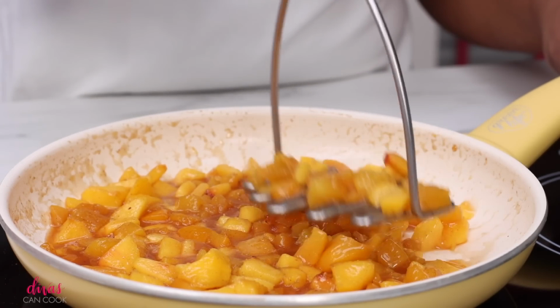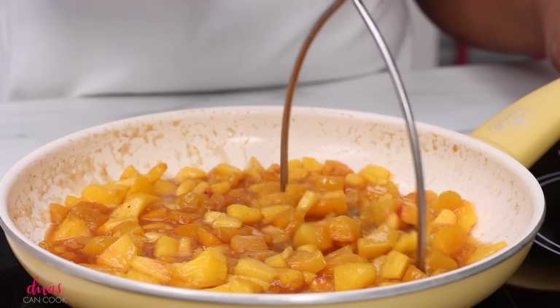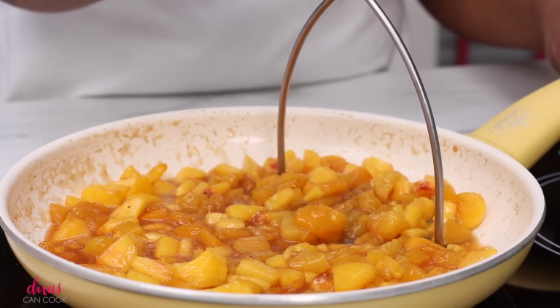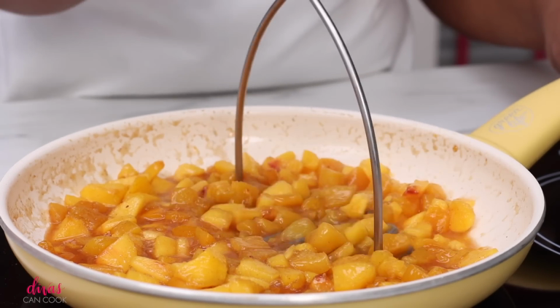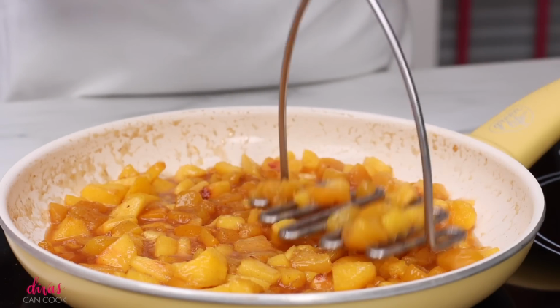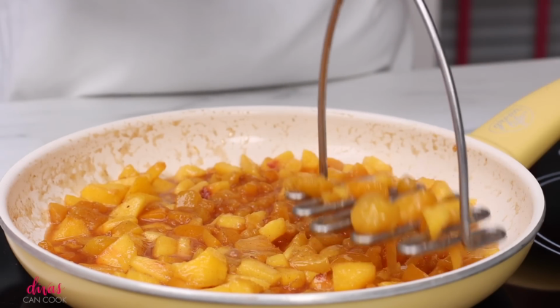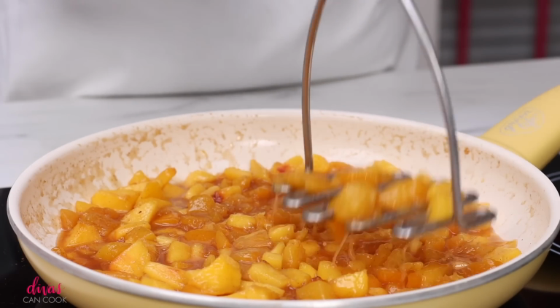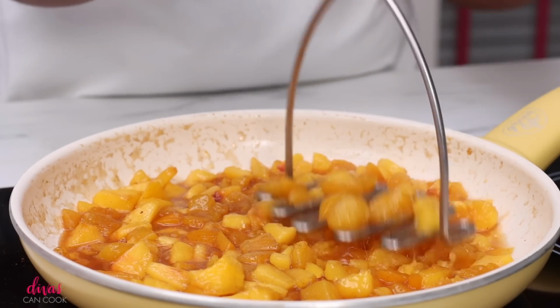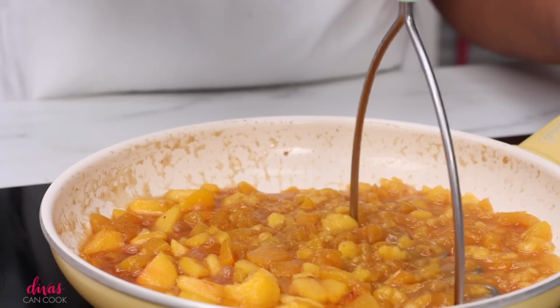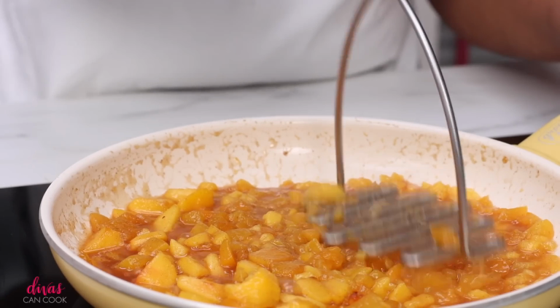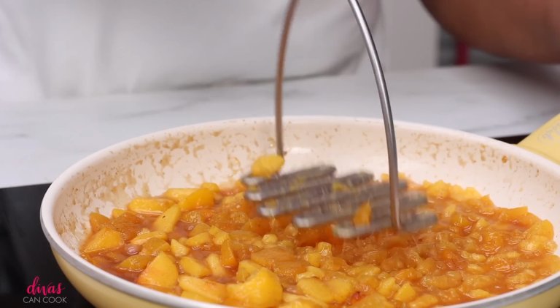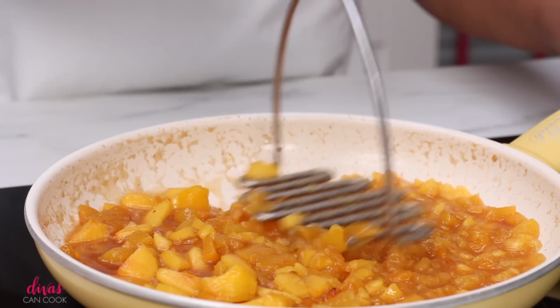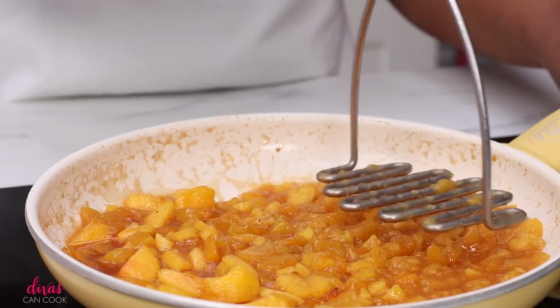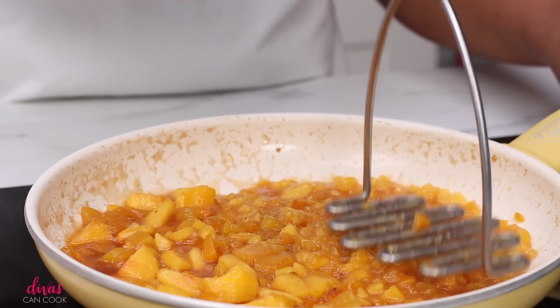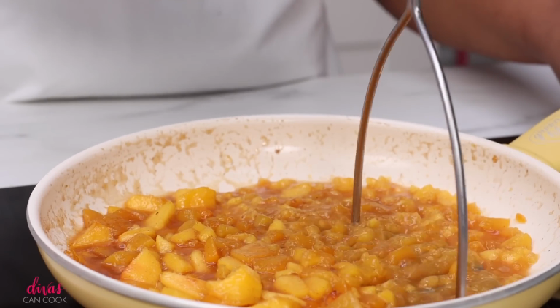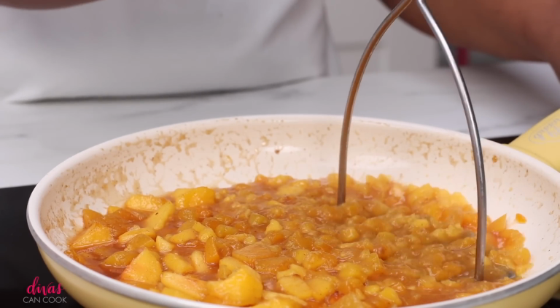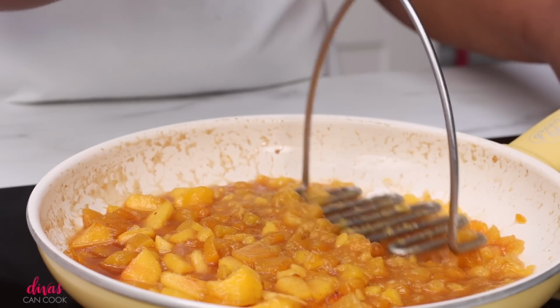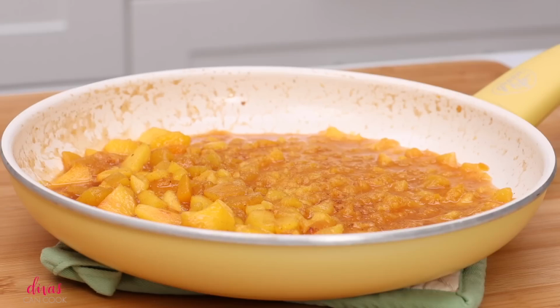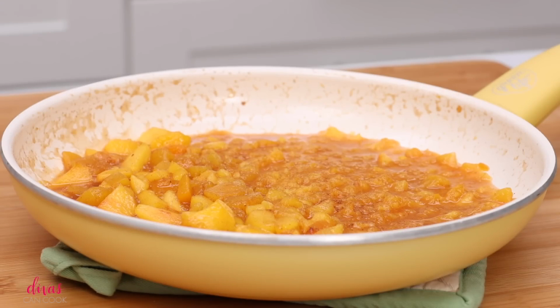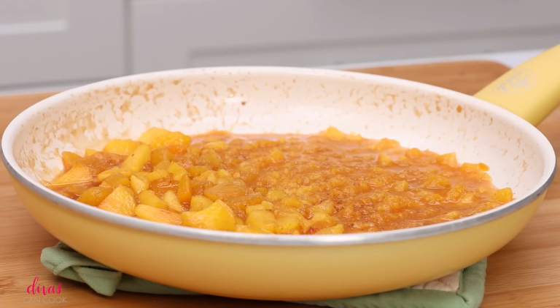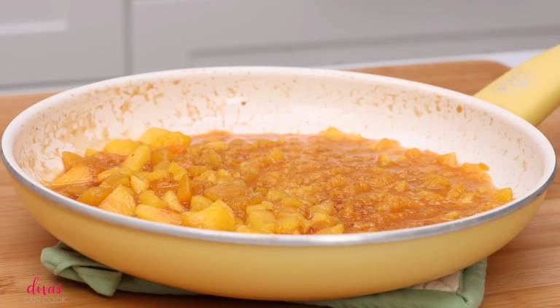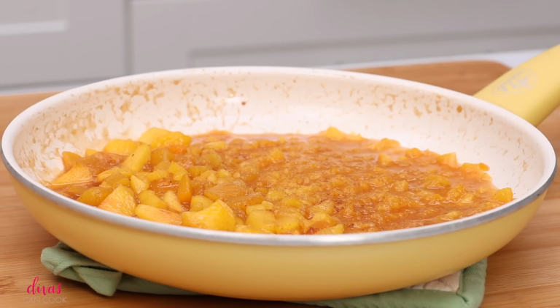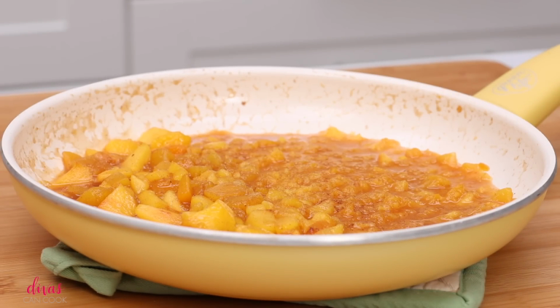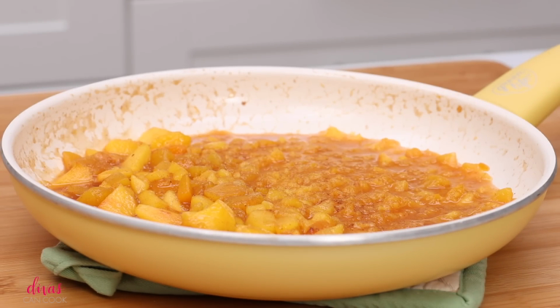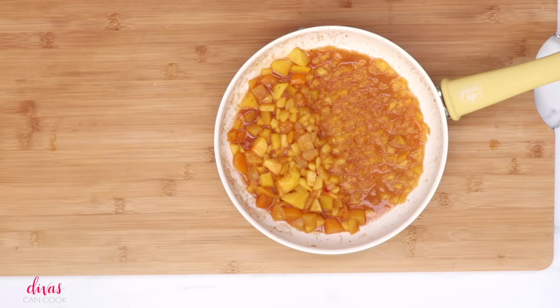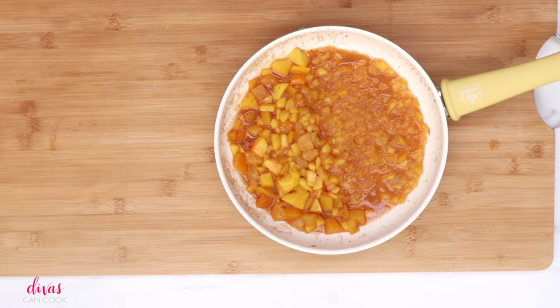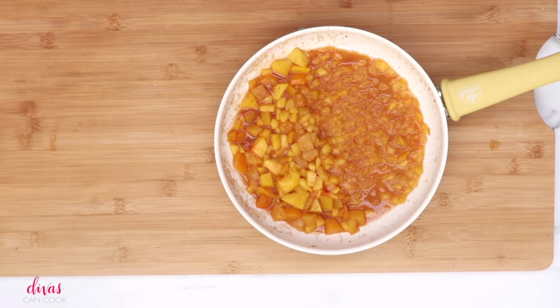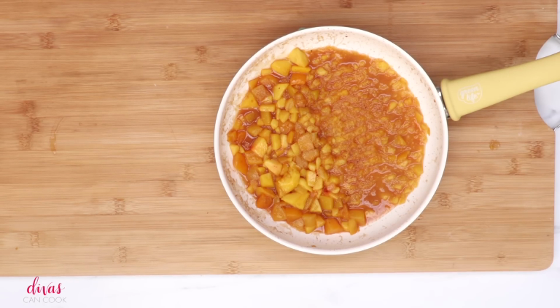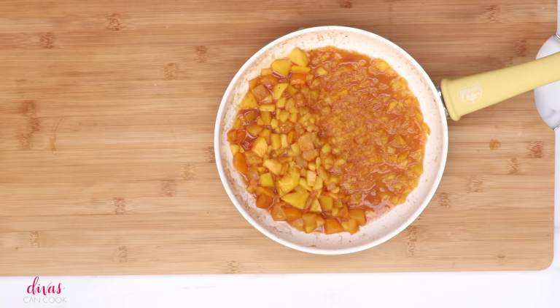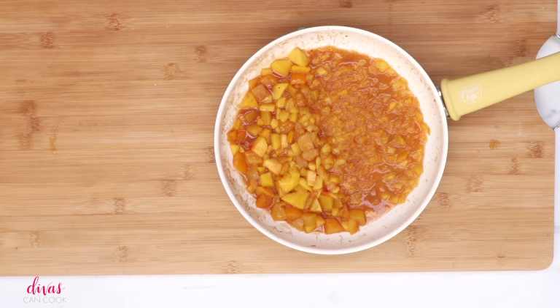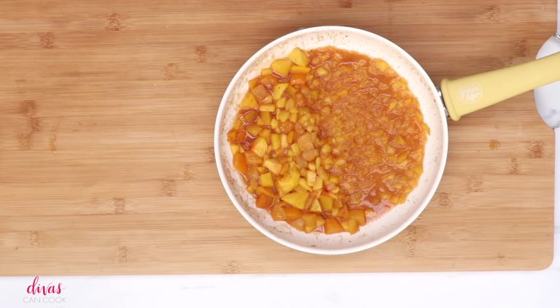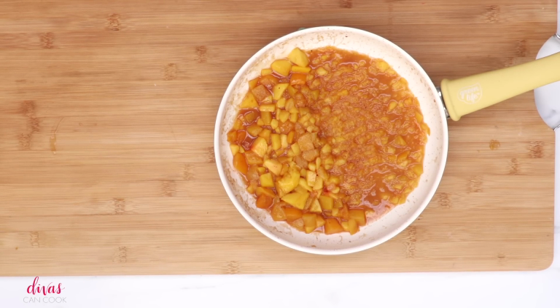I'm going to mash up half of these peaches. That way, when we're eating our ice cream, we're getting peaches in every single bite. So mash up half of them and leave the other half kind of whole like that. Let it cool off — put it in the fridge to speed it up.